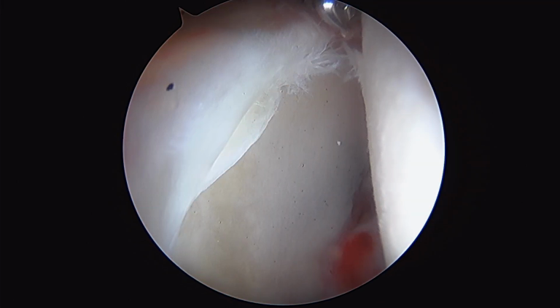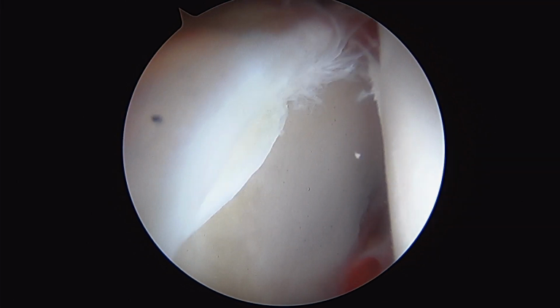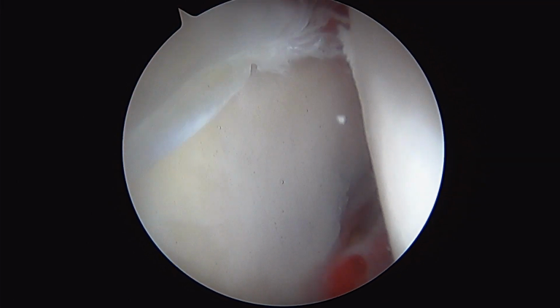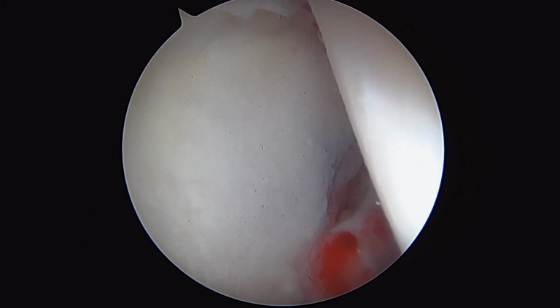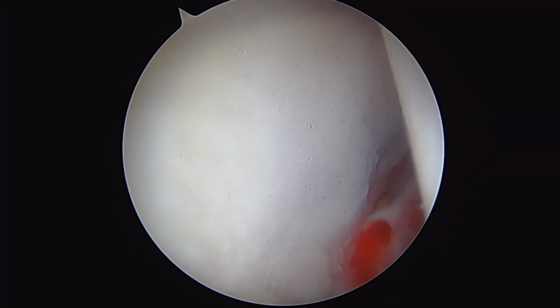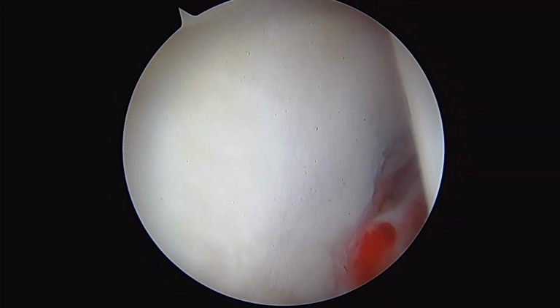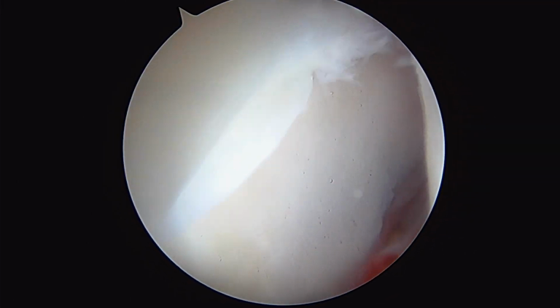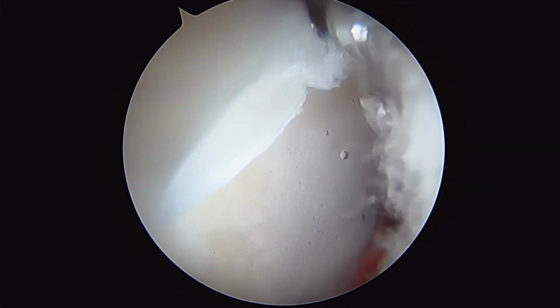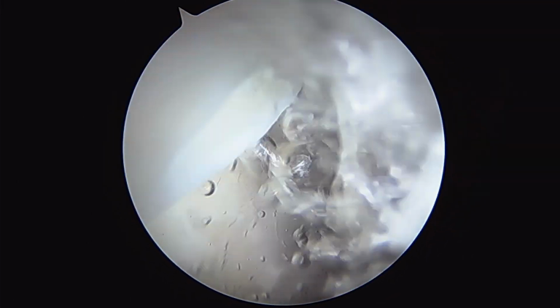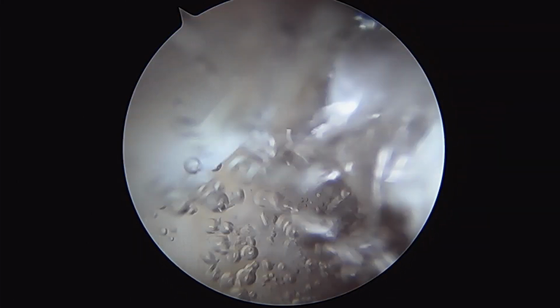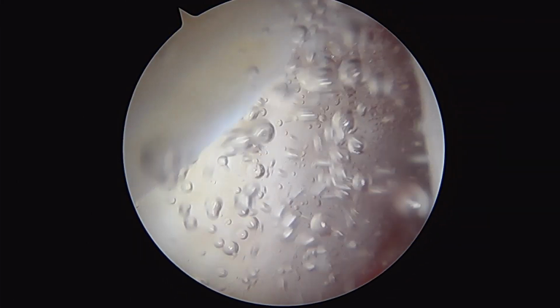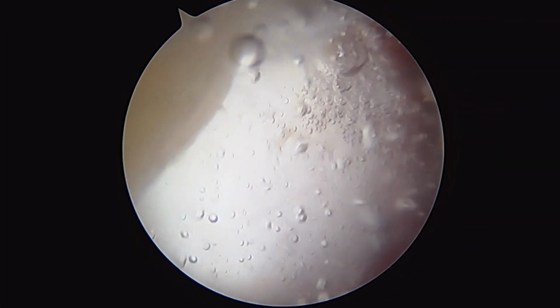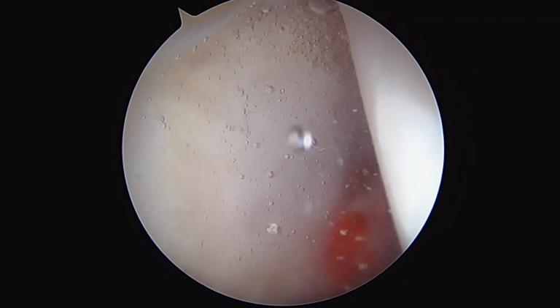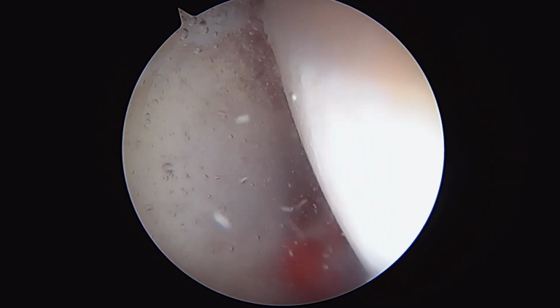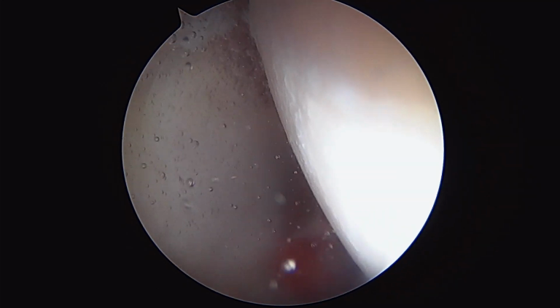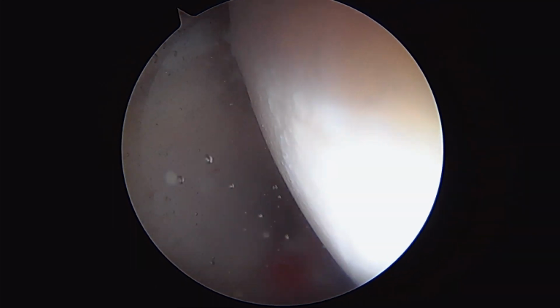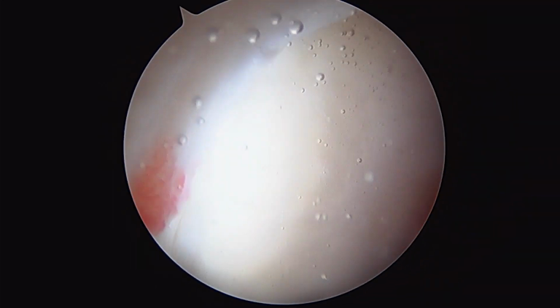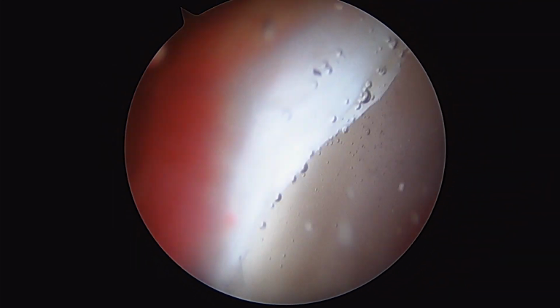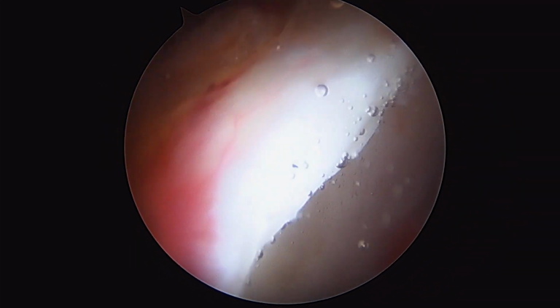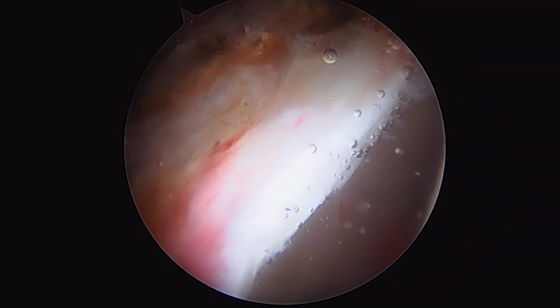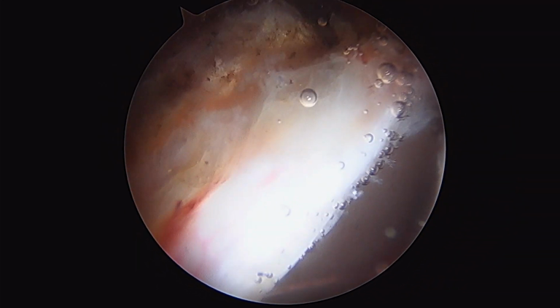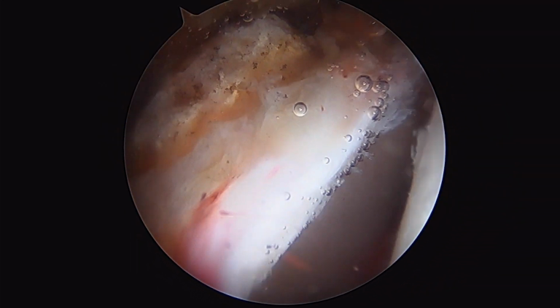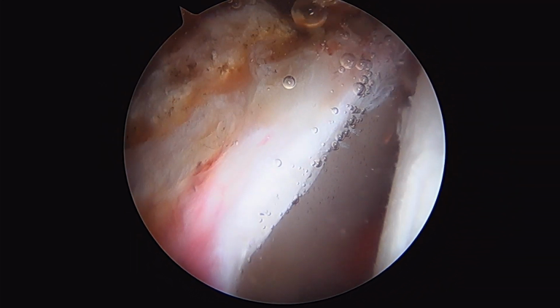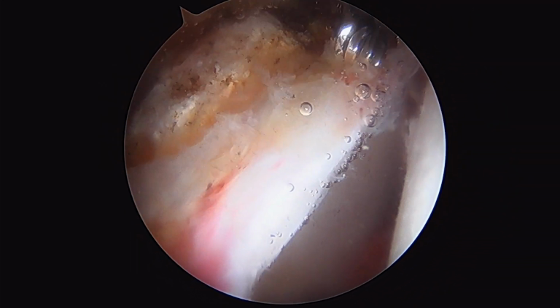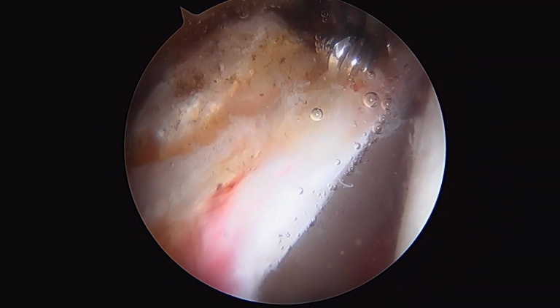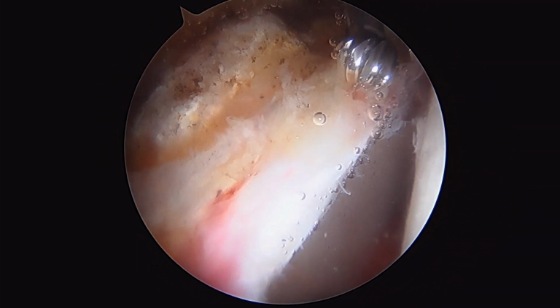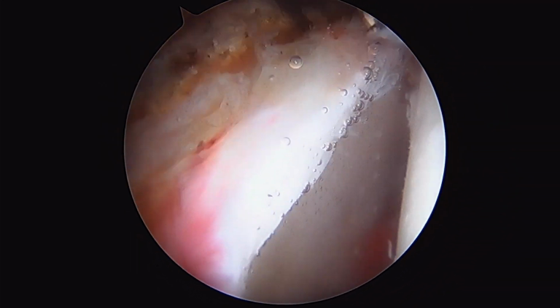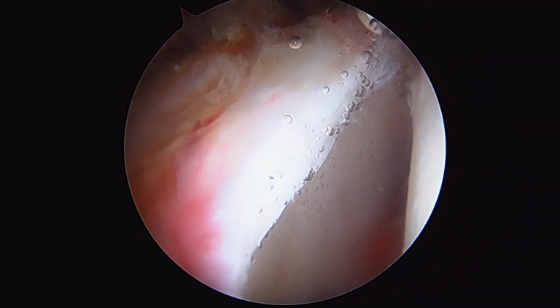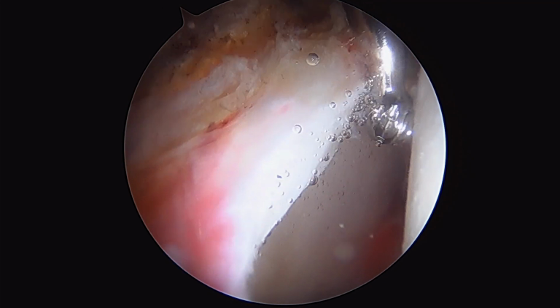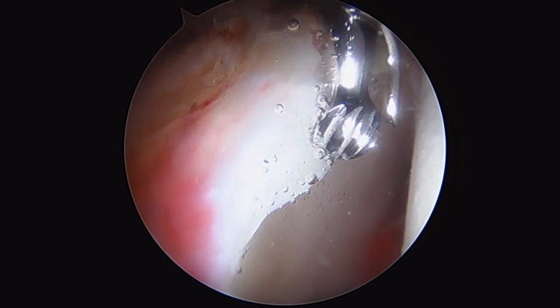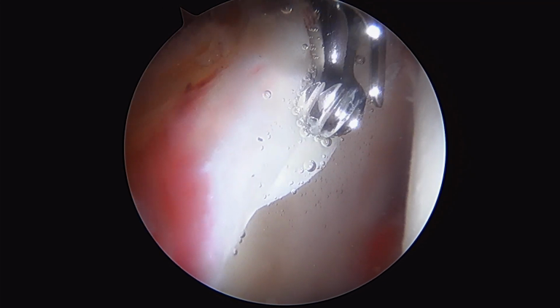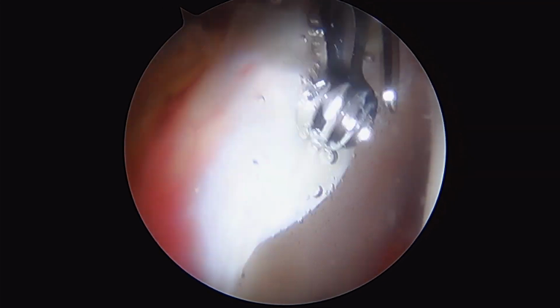So this is the right hip. We're performing right hip arthroscopy here. This is the femoral head, acetabulum, and labrum. We've already identified our labral tear up here with some chondral delamination.